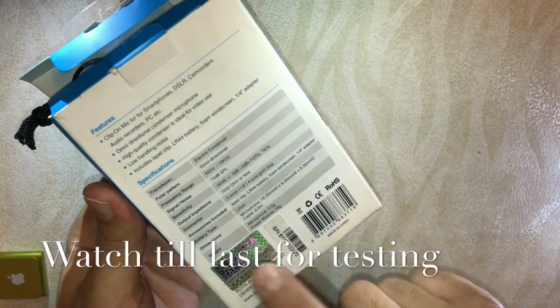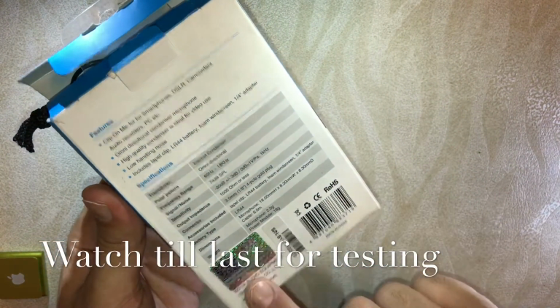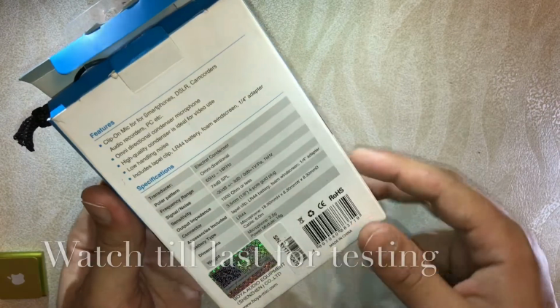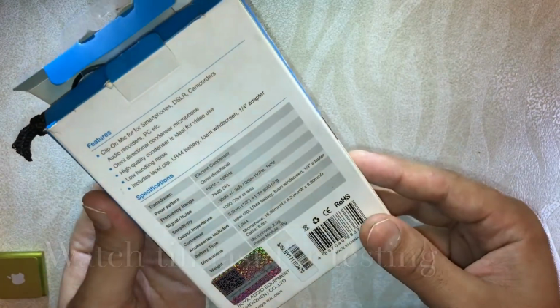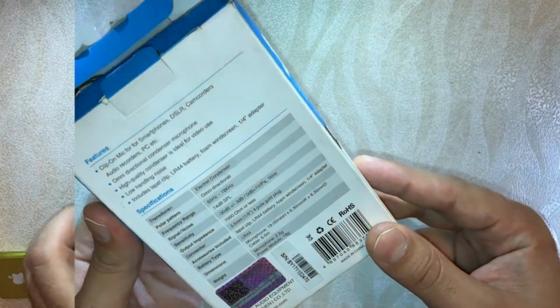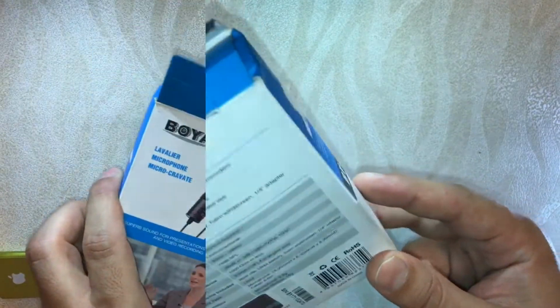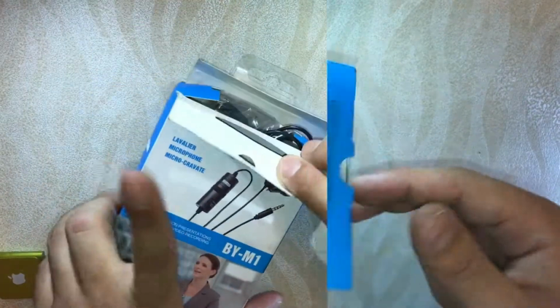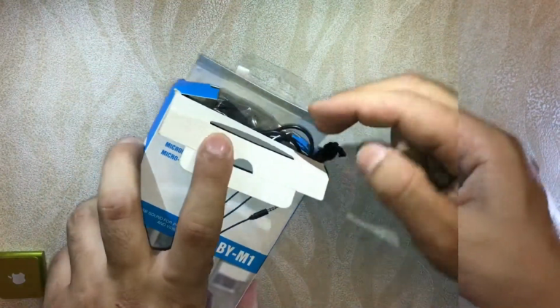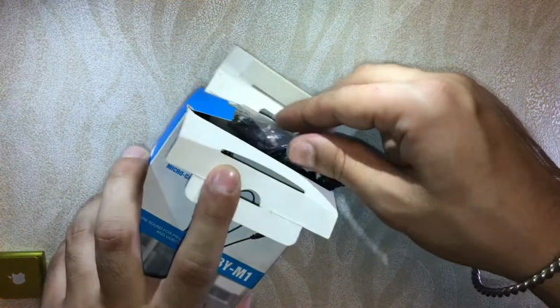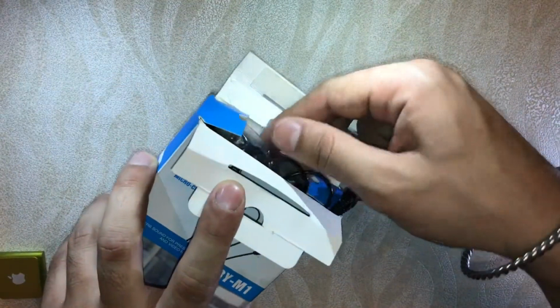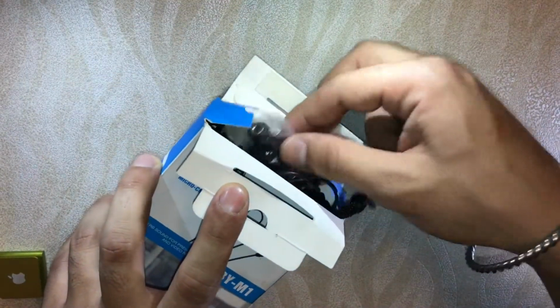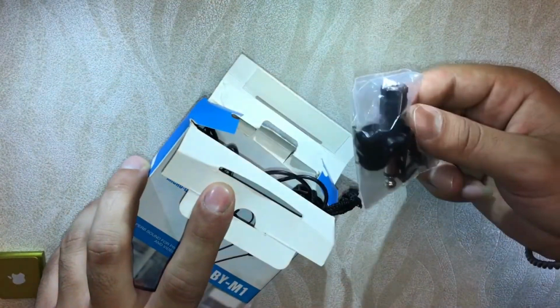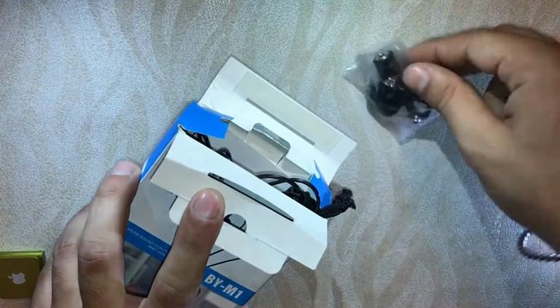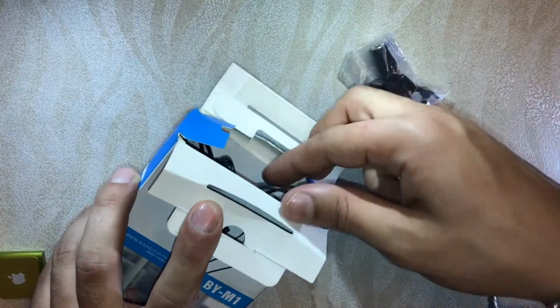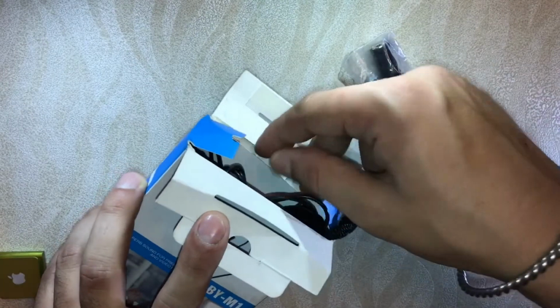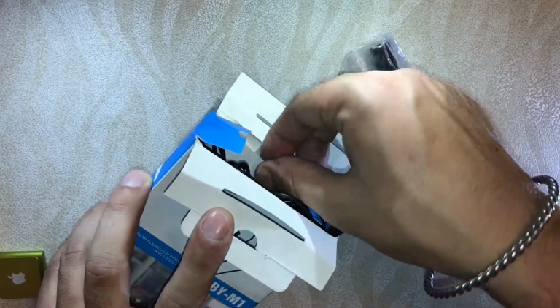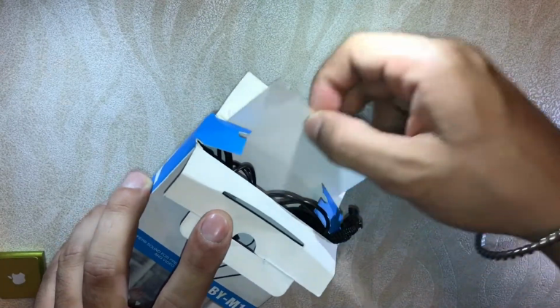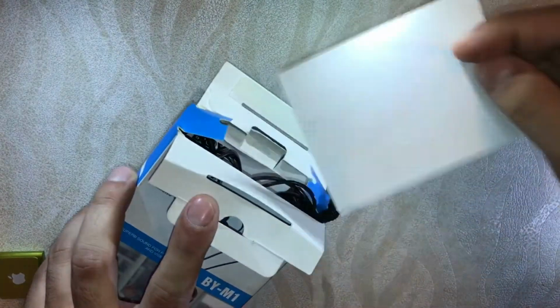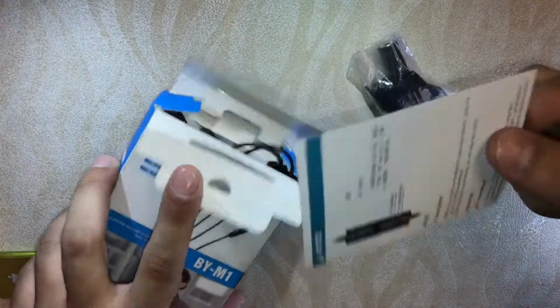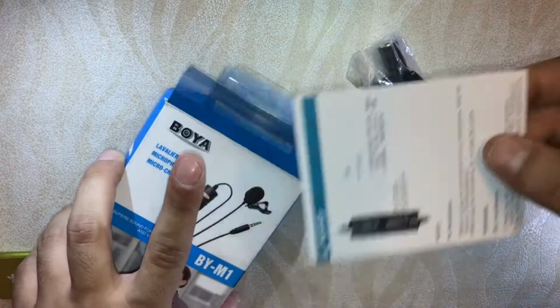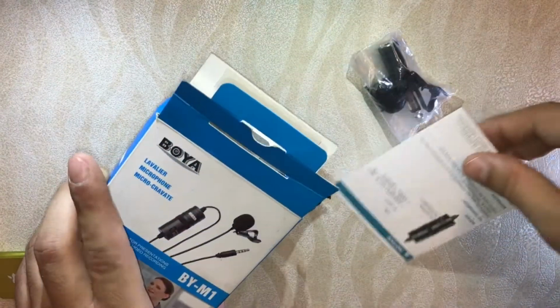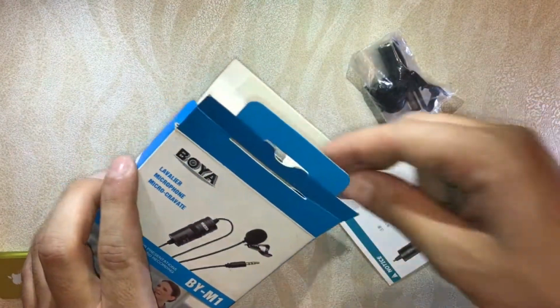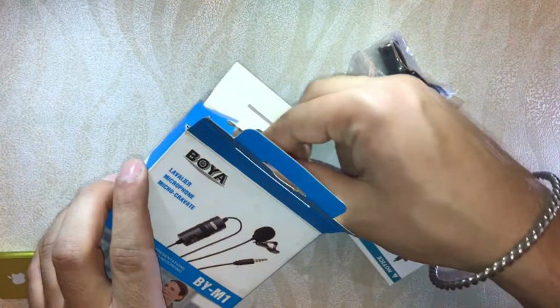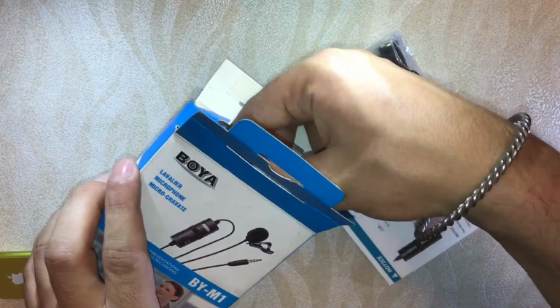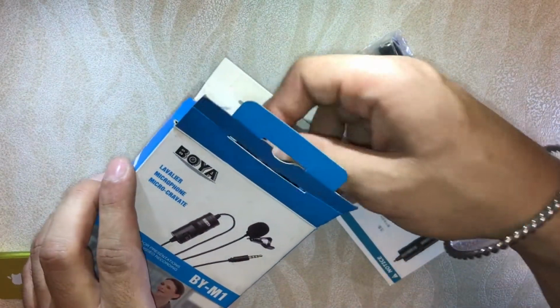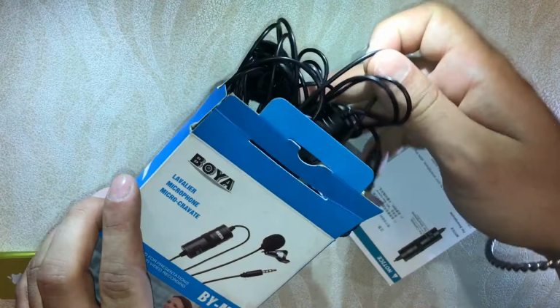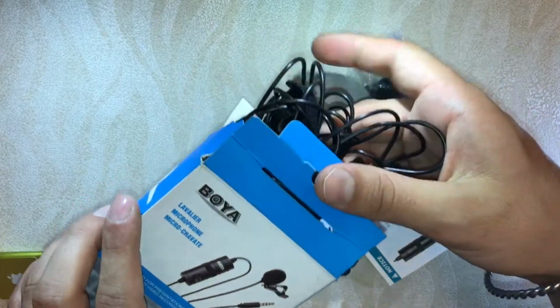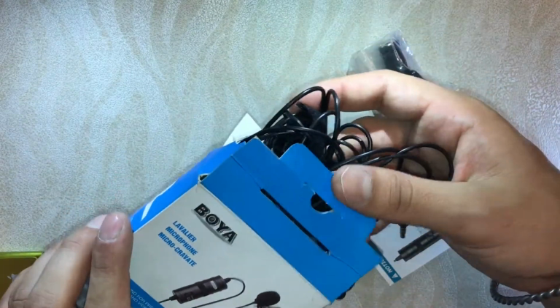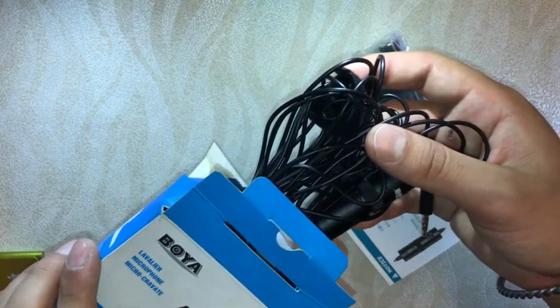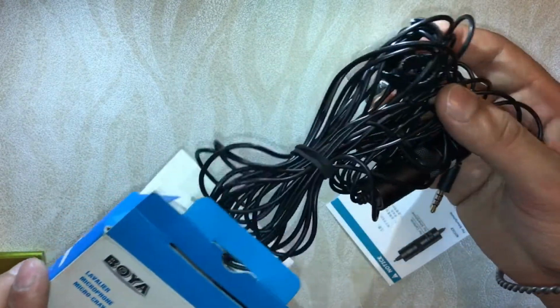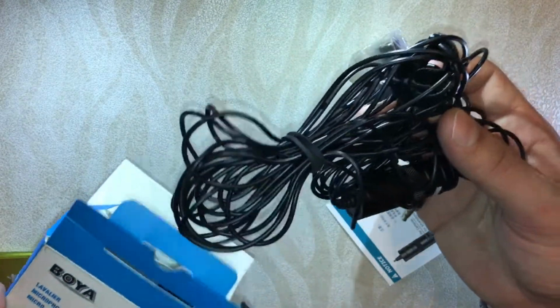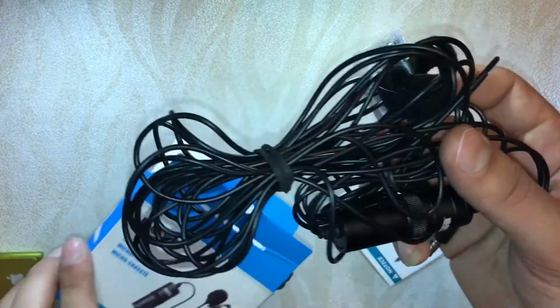You can see the symbol on the packaging and check online whether it's a genuine device, because nowadays there are fake Boya mics in the market as well. So here we go — first we'll get these cards and descriptions.